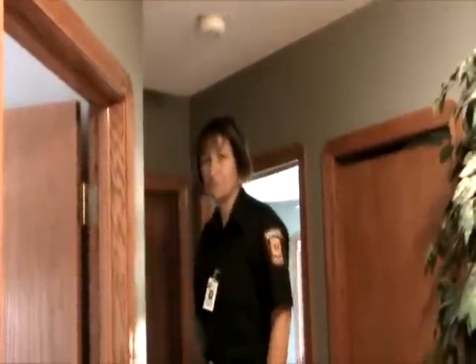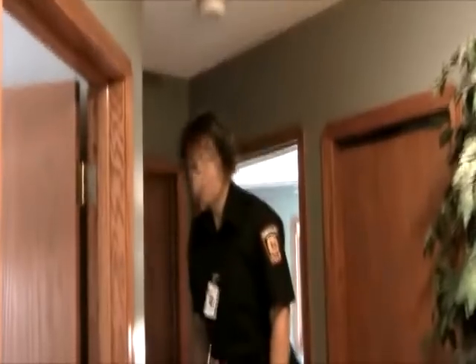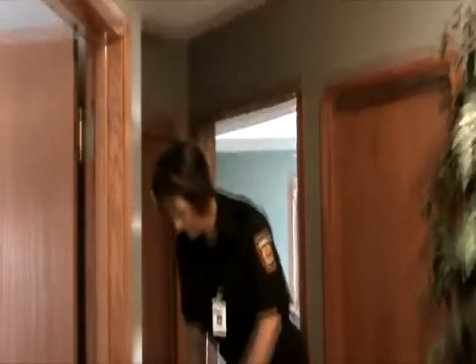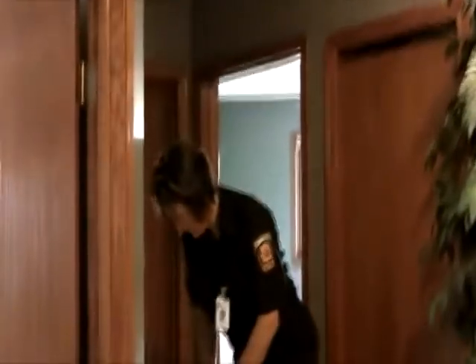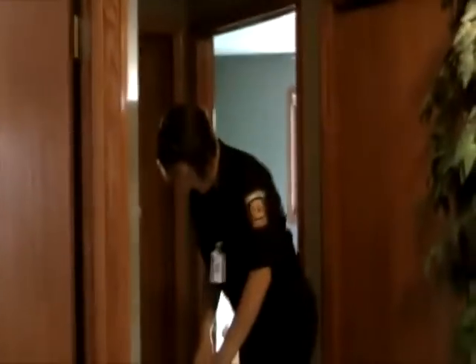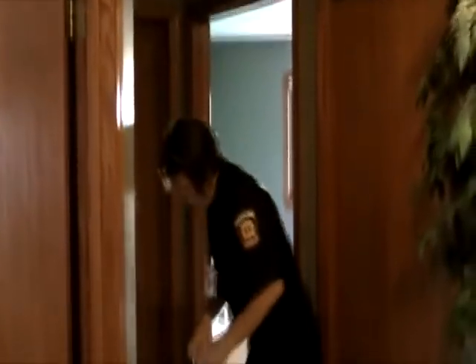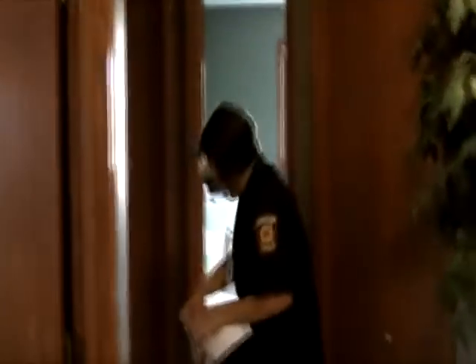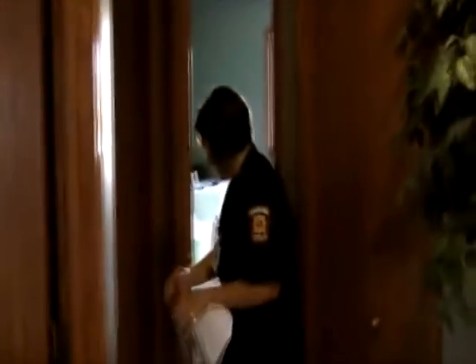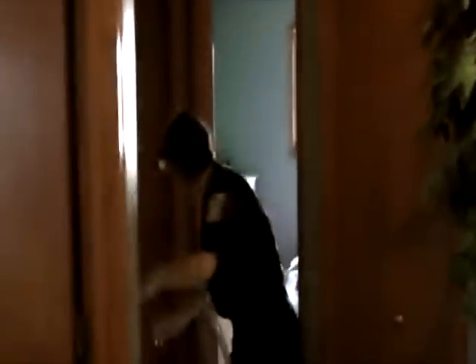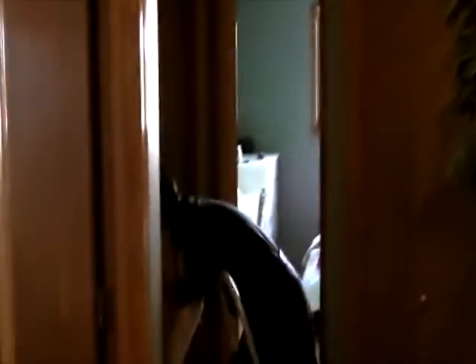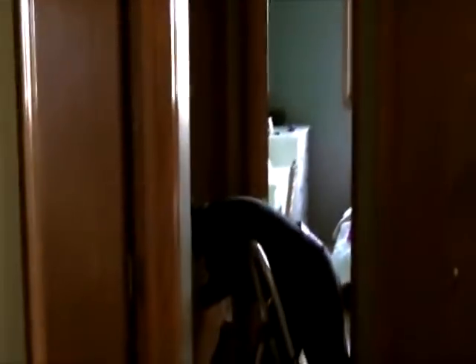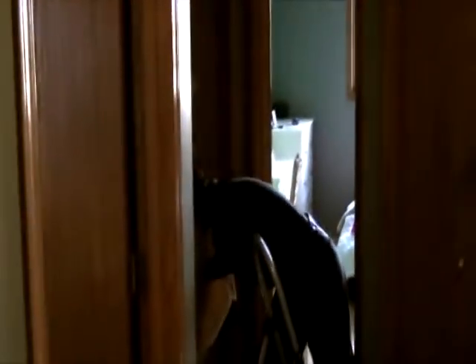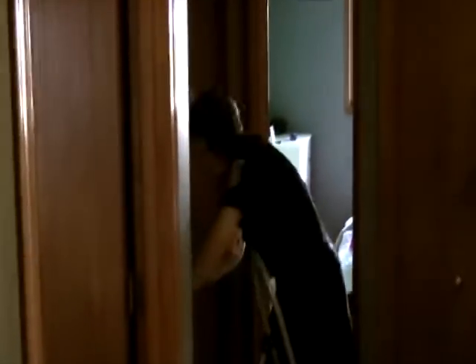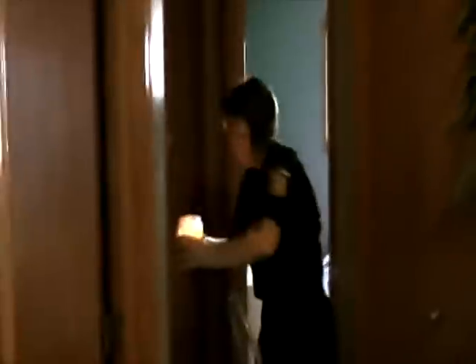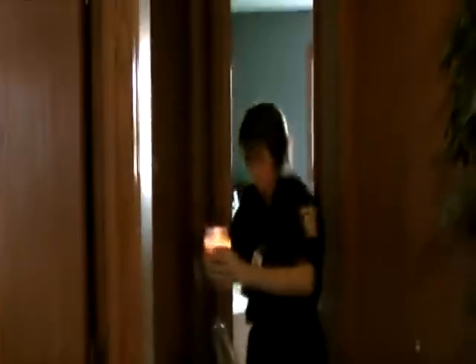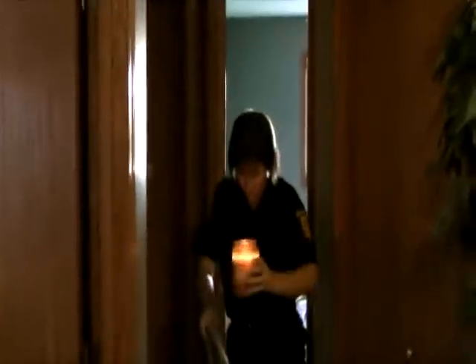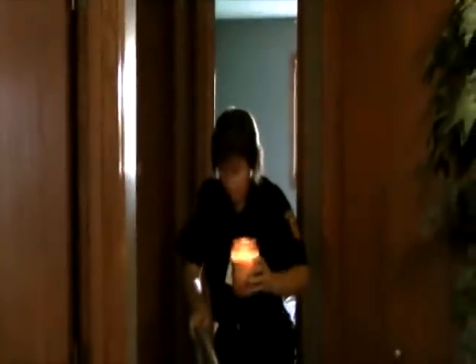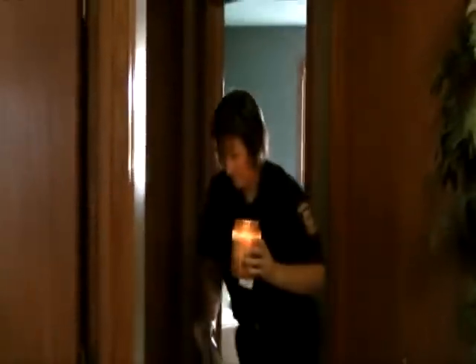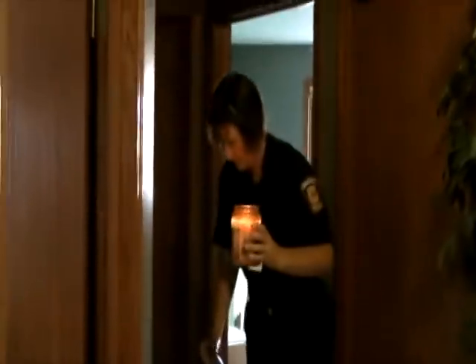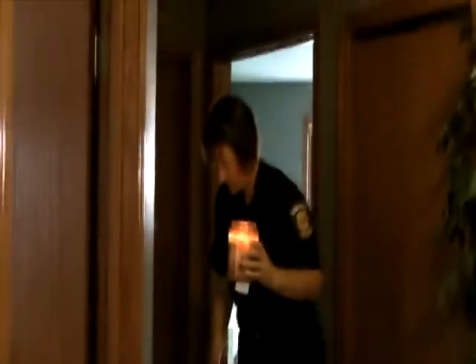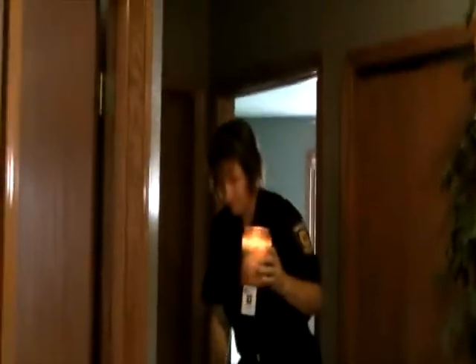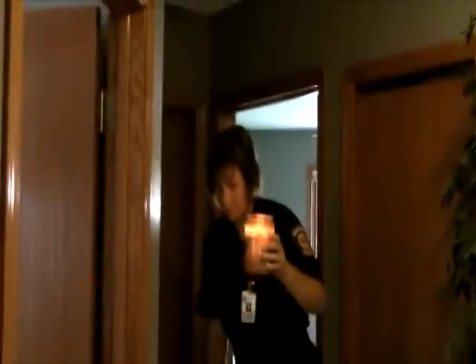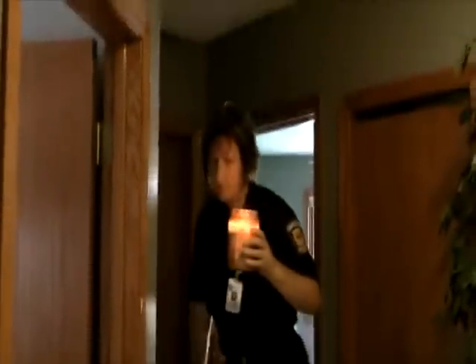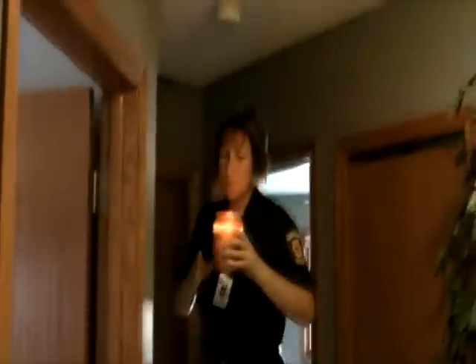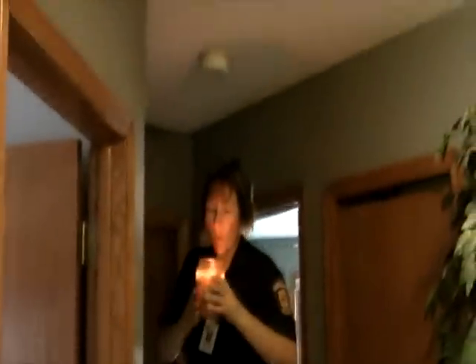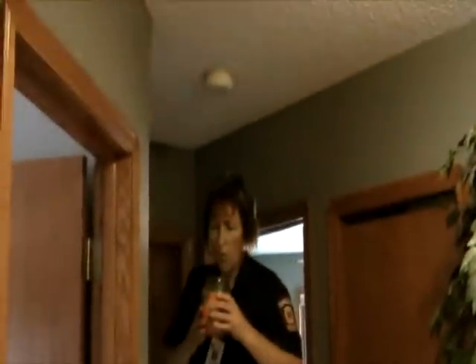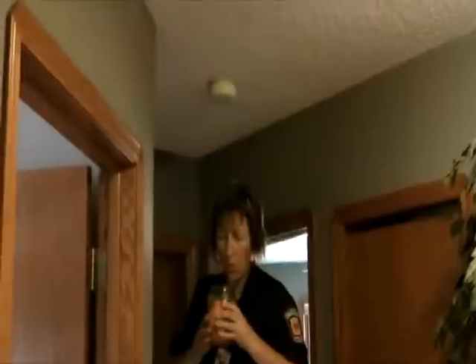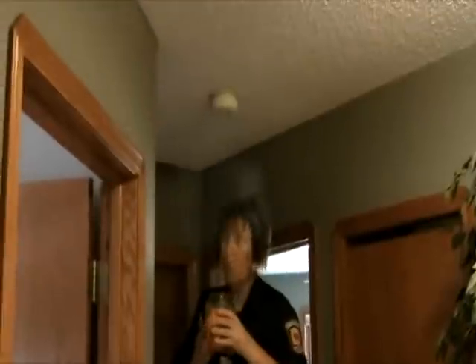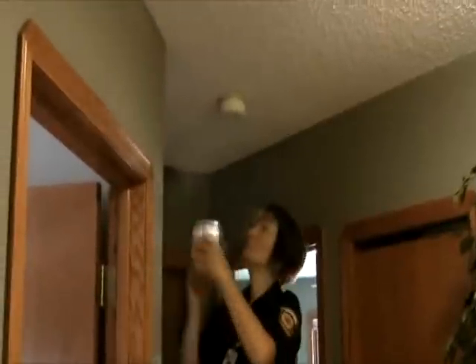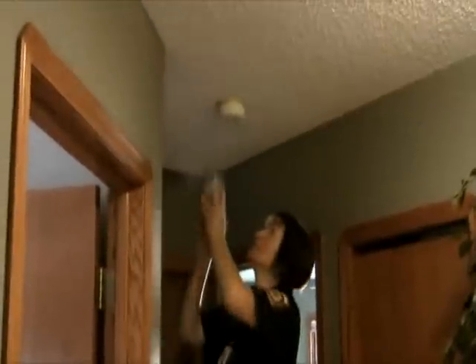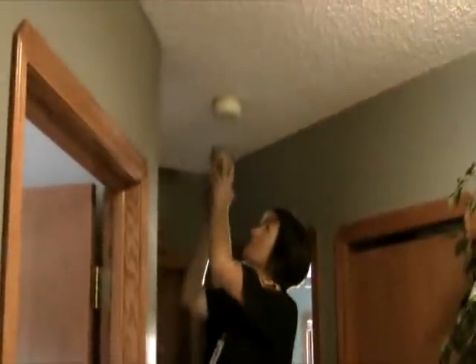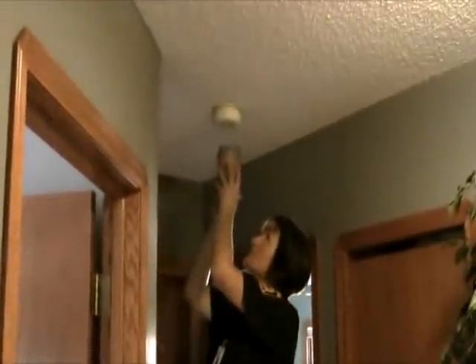Now in order to make sure that it is picking up the smoke itself, she's going to light a candle and then blow it out and put it underneath the smoke detector to make sure that it registers it.